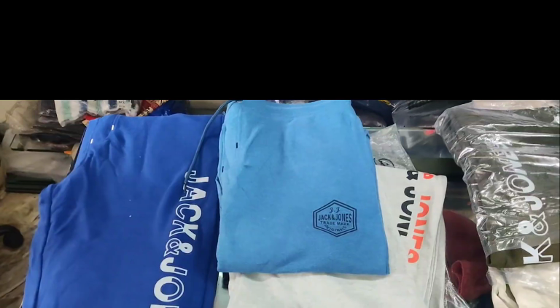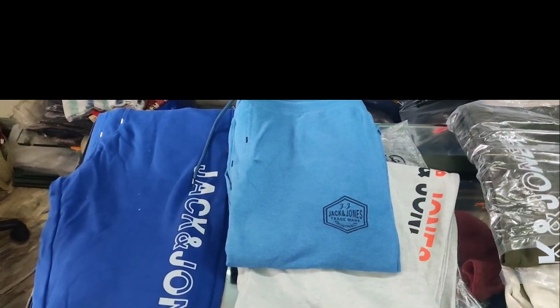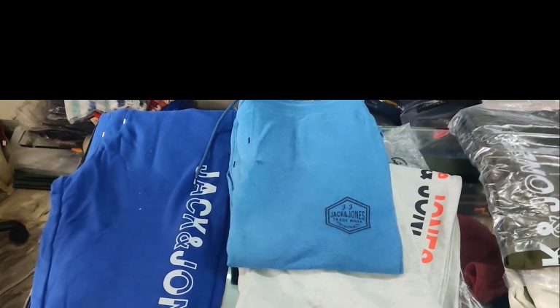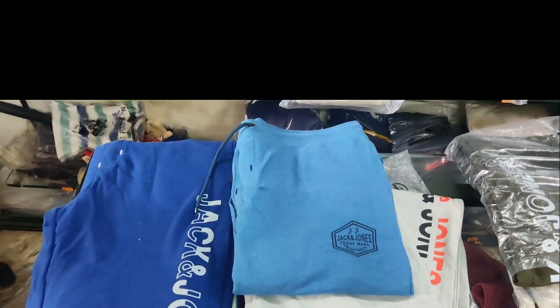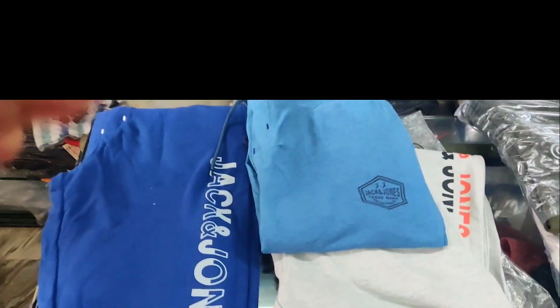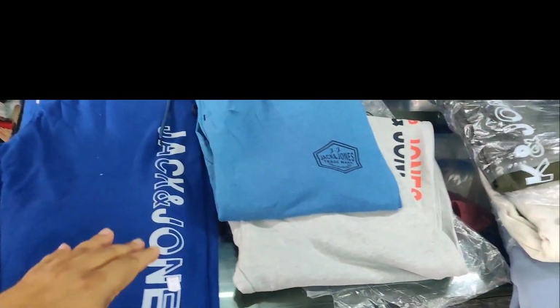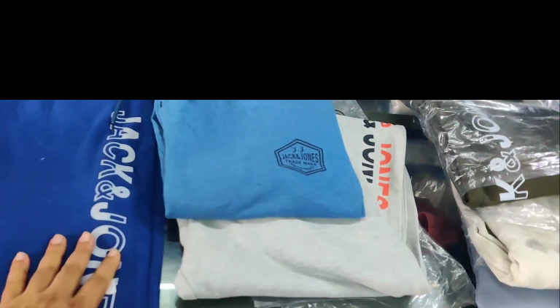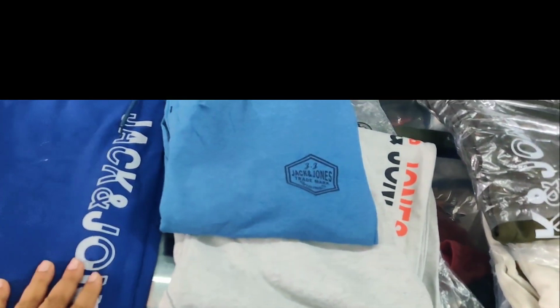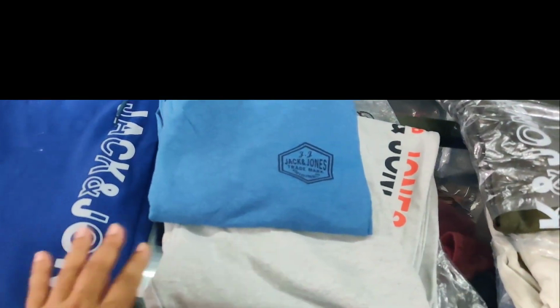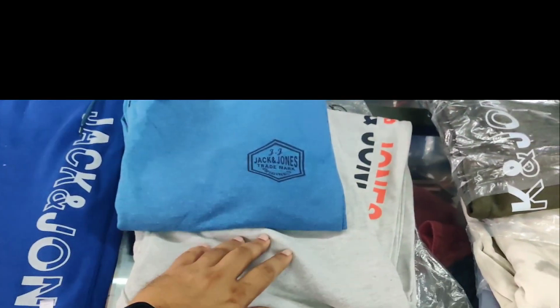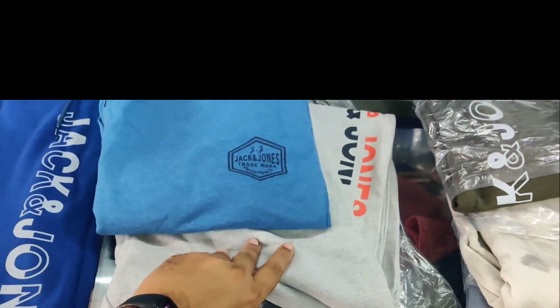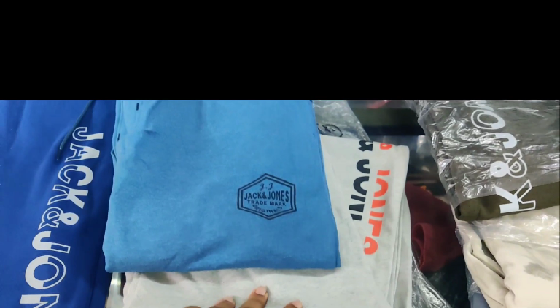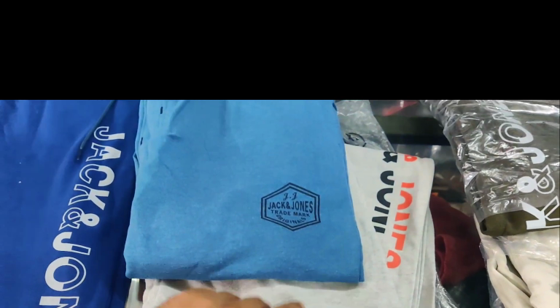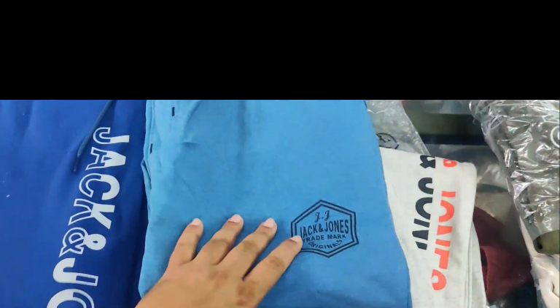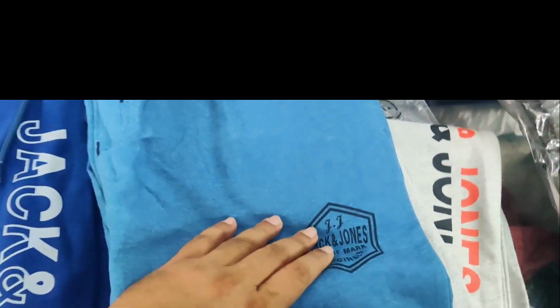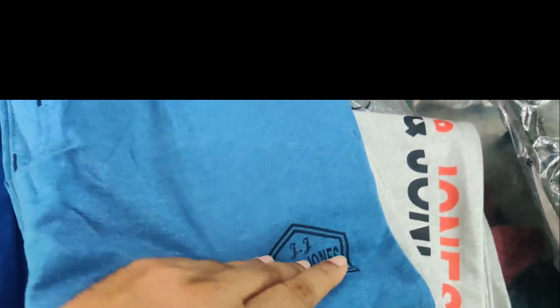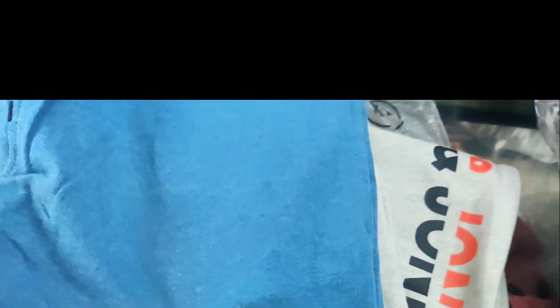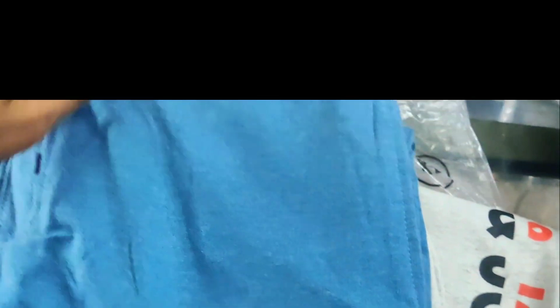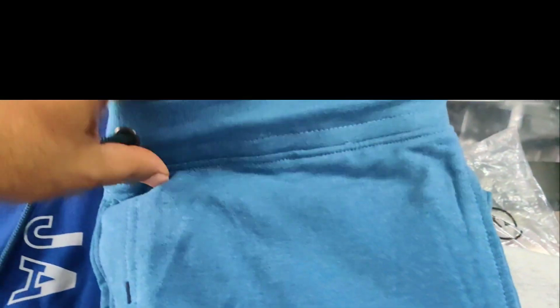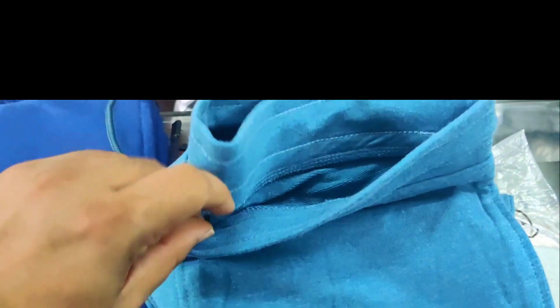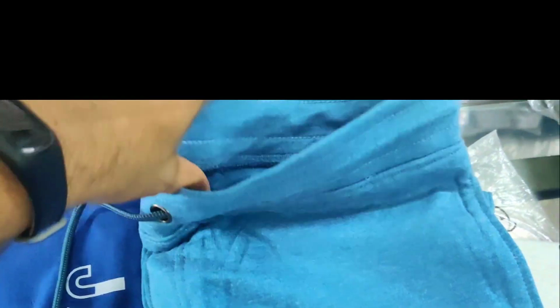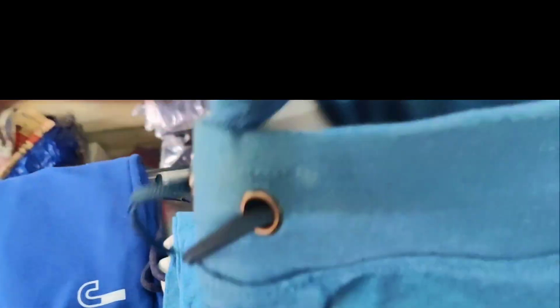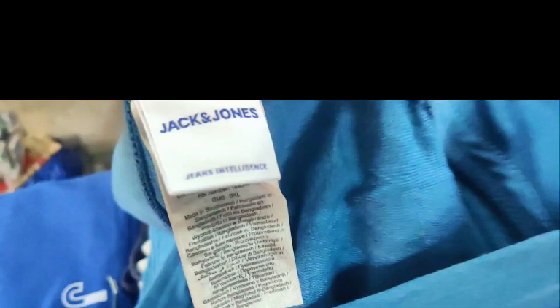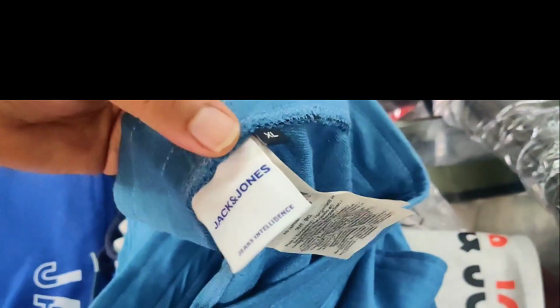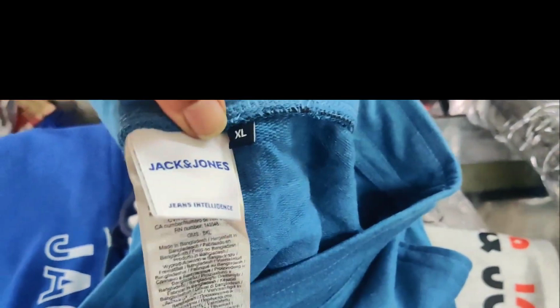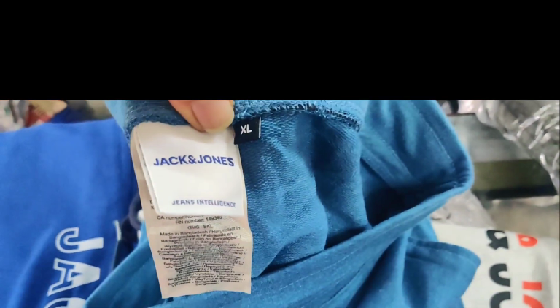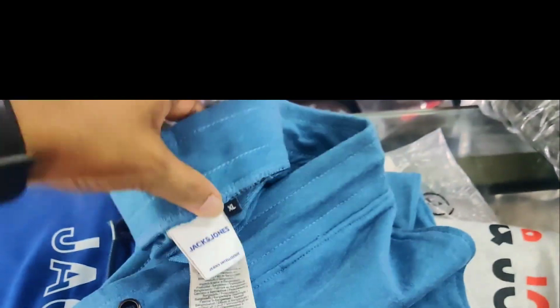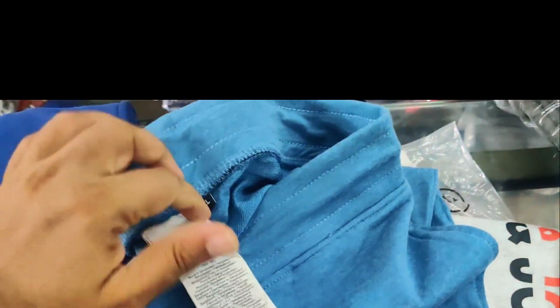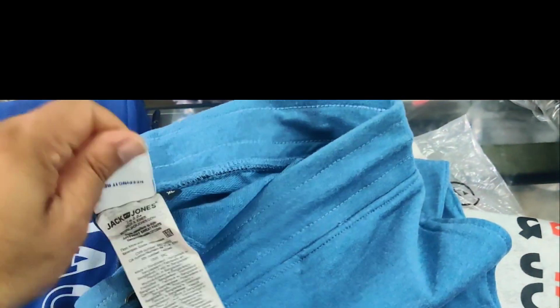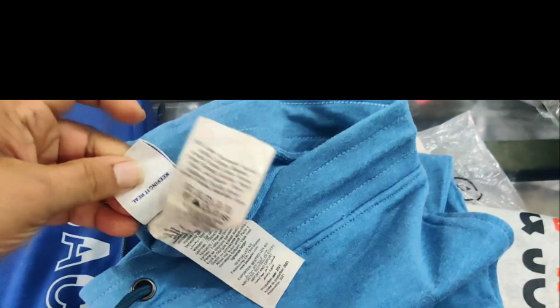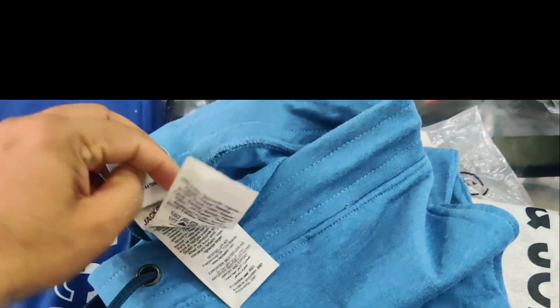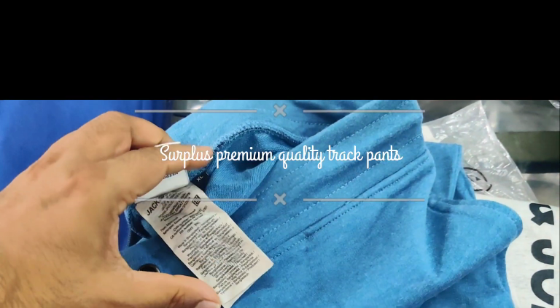New collection update: we have restocked our cotton trackpants and joggers collection with the Jack & Jones brand. These are all surplus articles — you can check the quality, the branding, and the wash care.